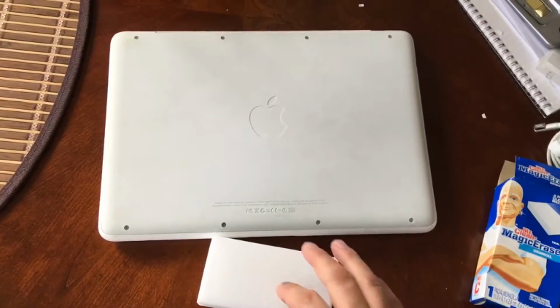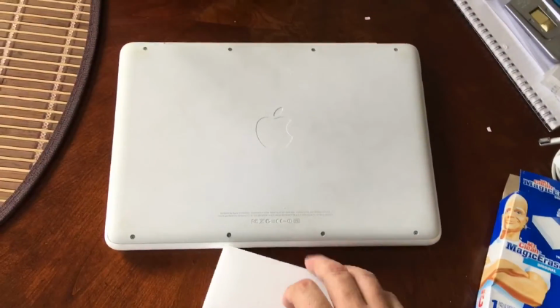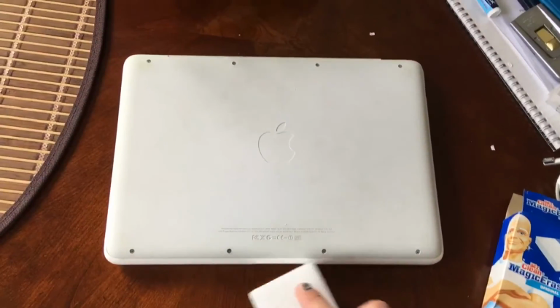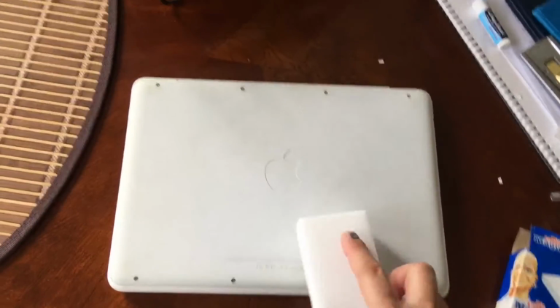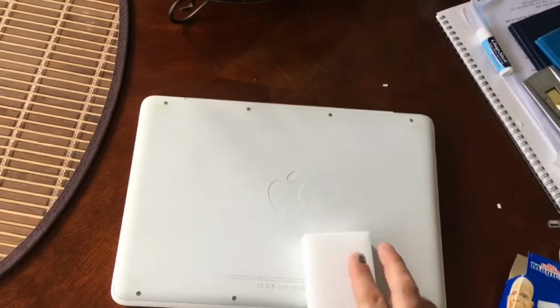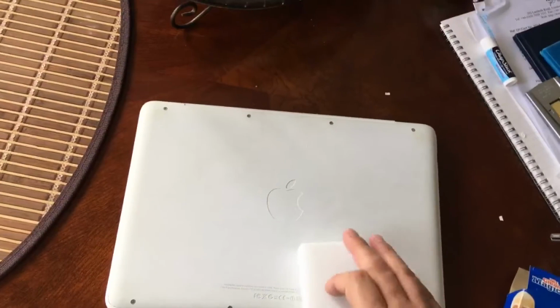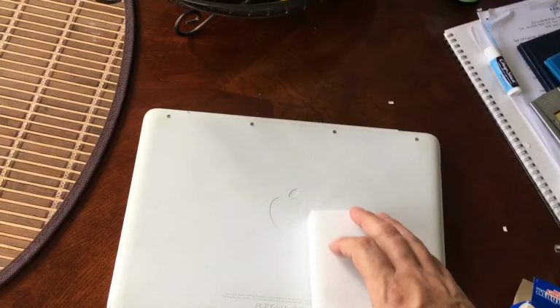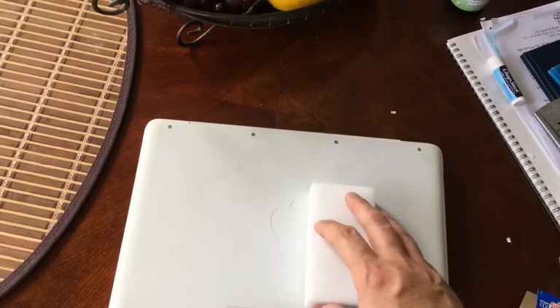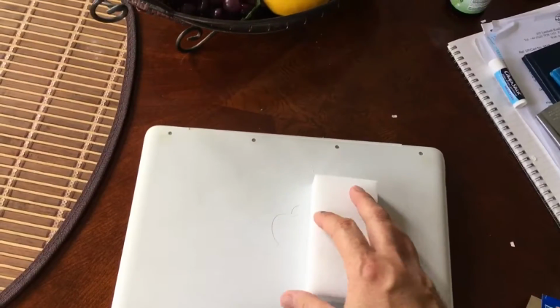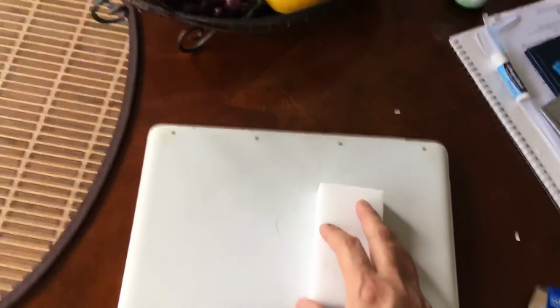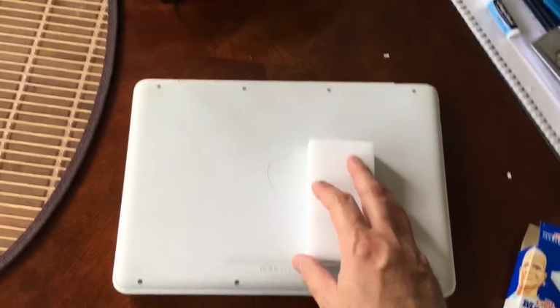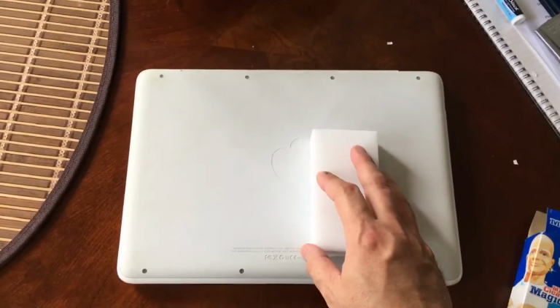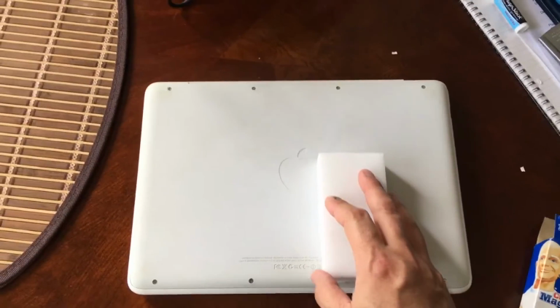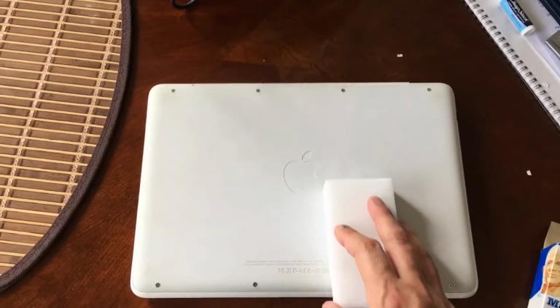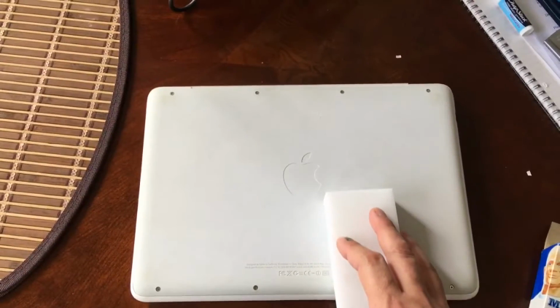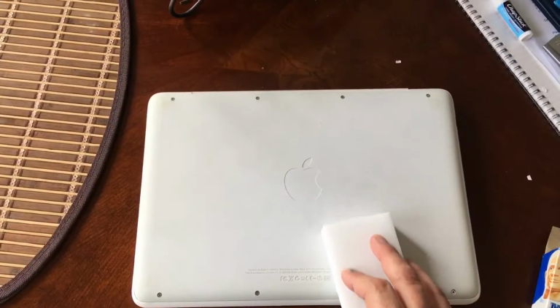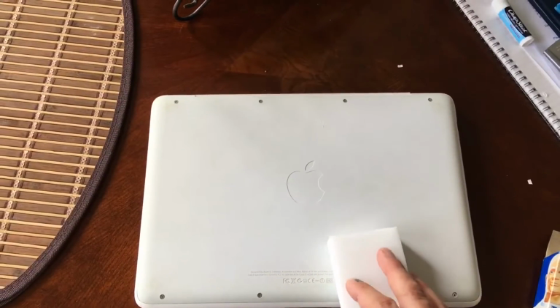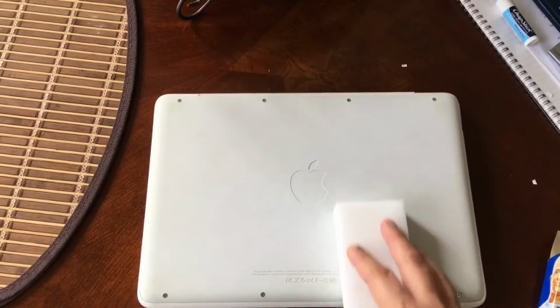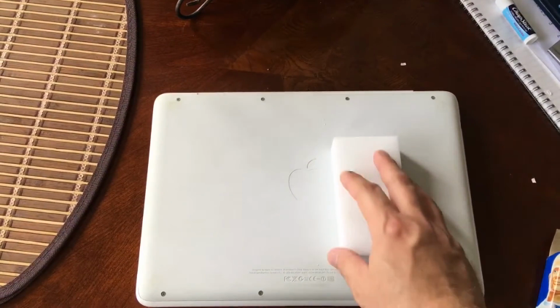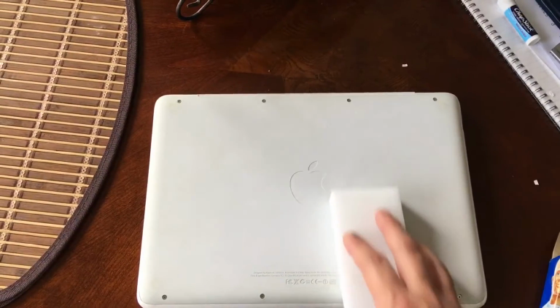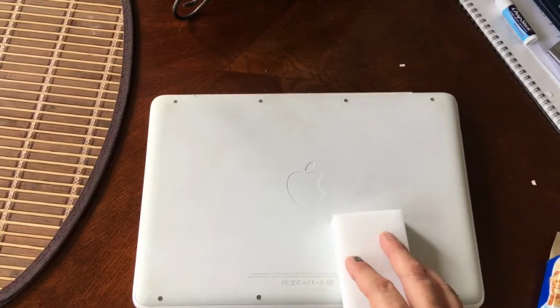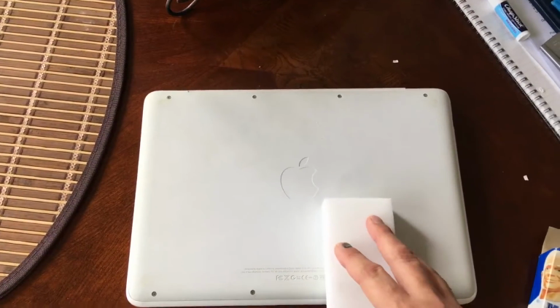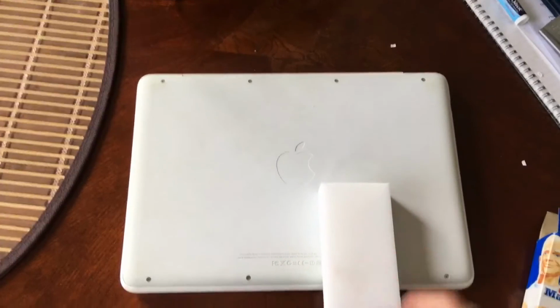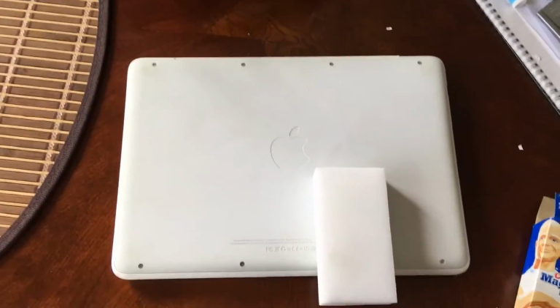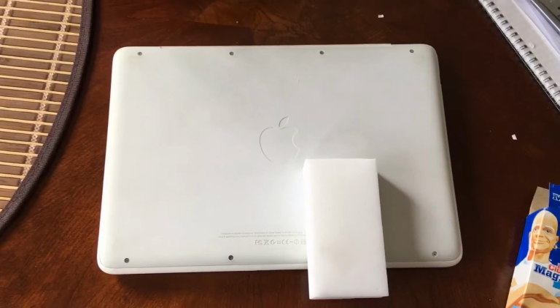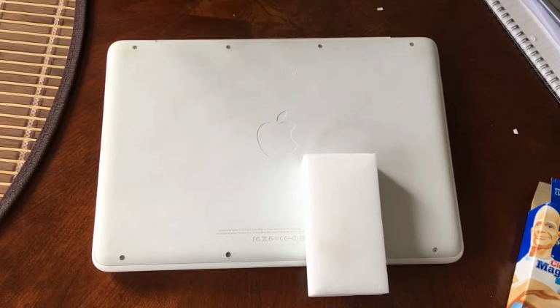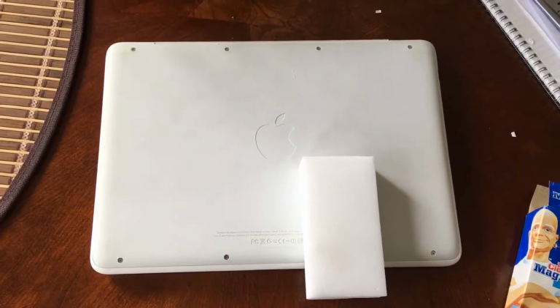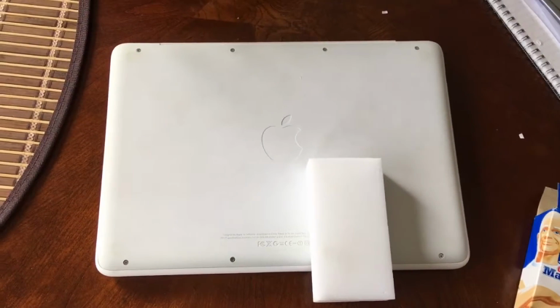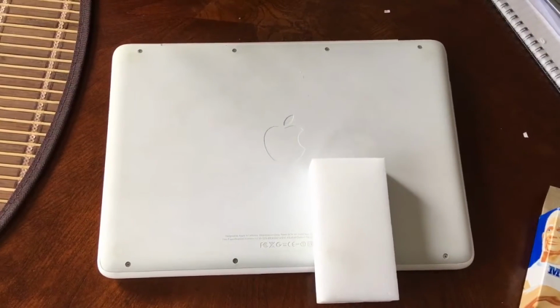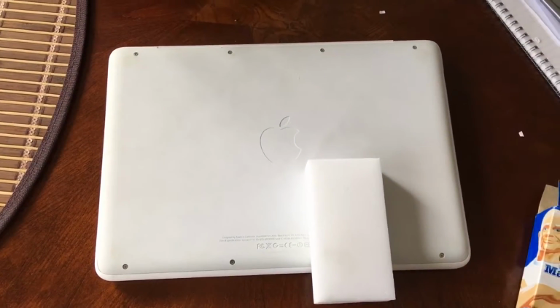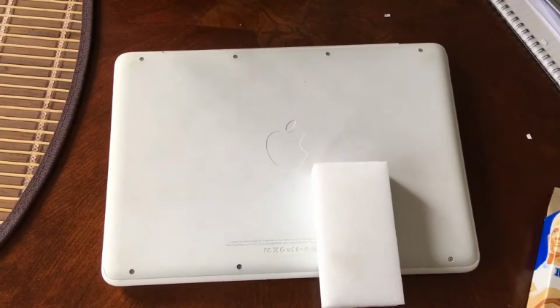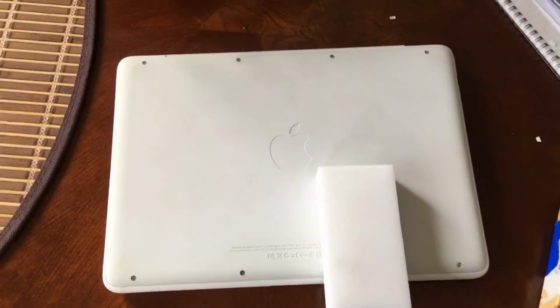I got a magic eraser. I'm gonna erase this MacBook, sort of clean it up and see what happens.